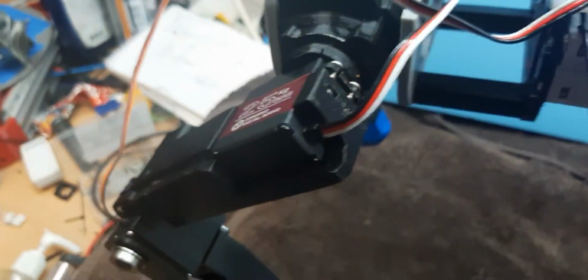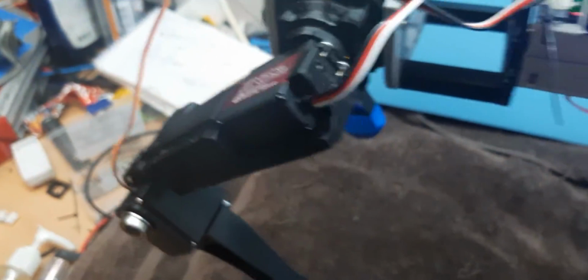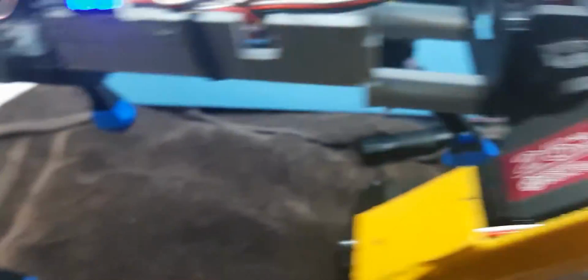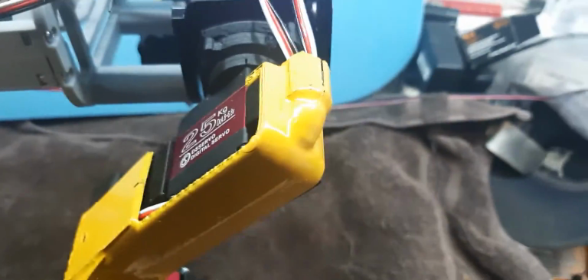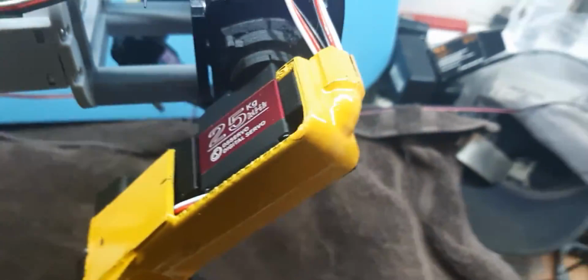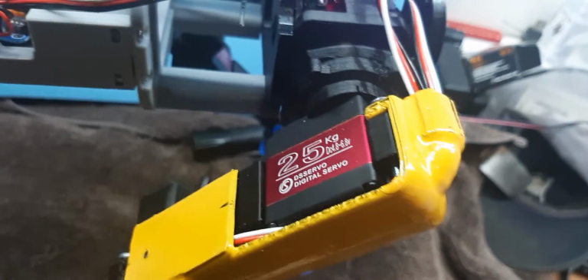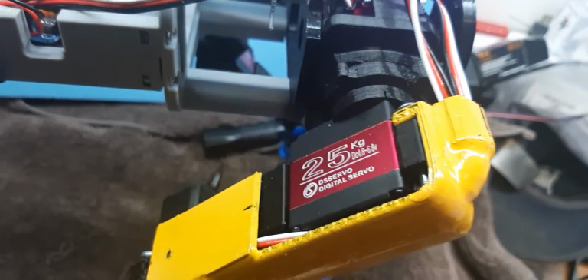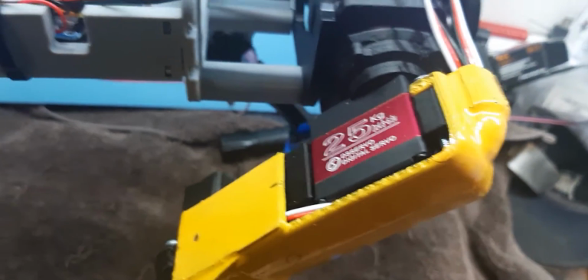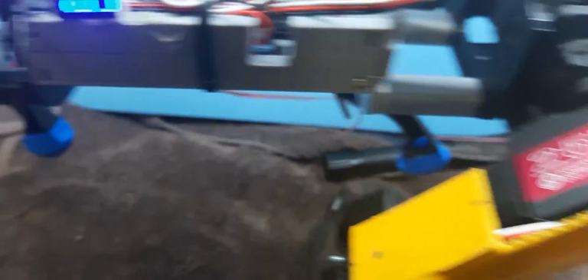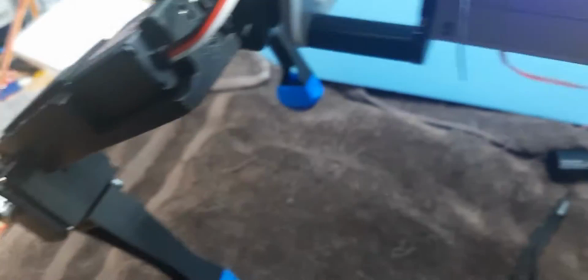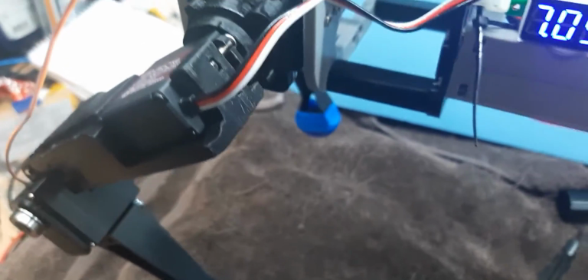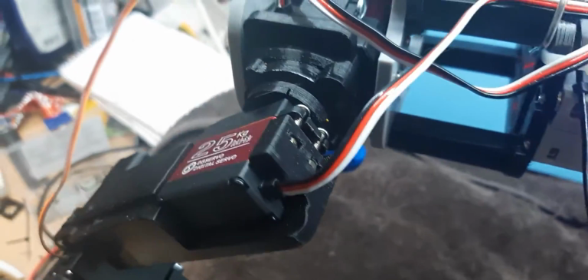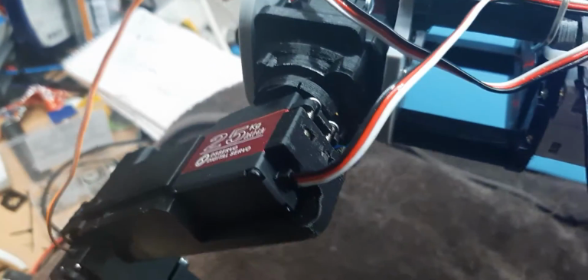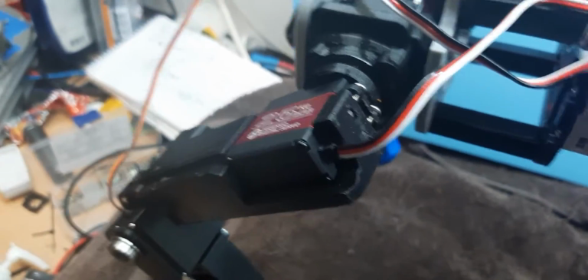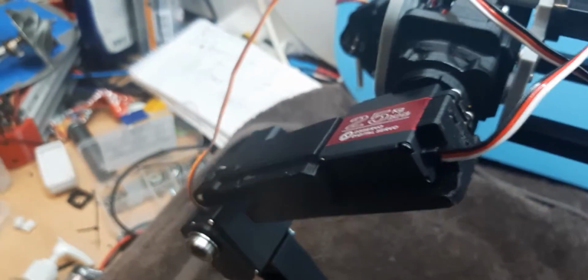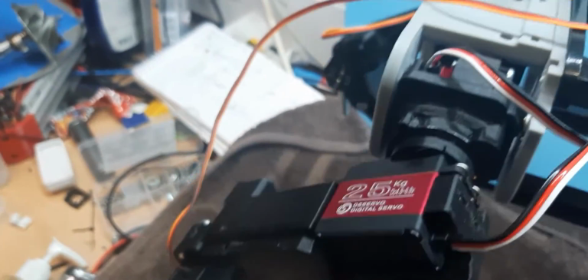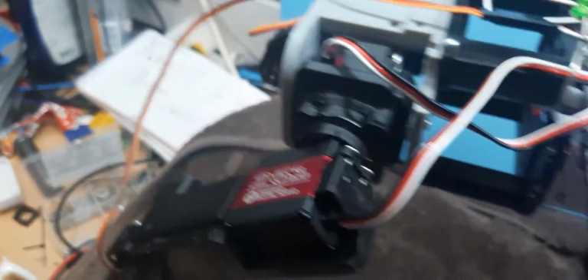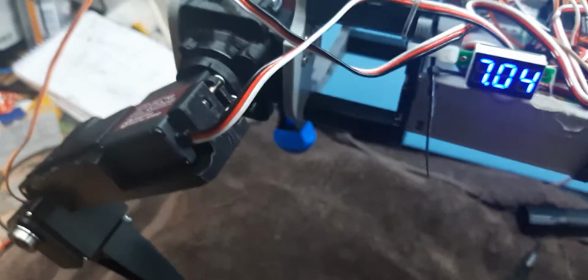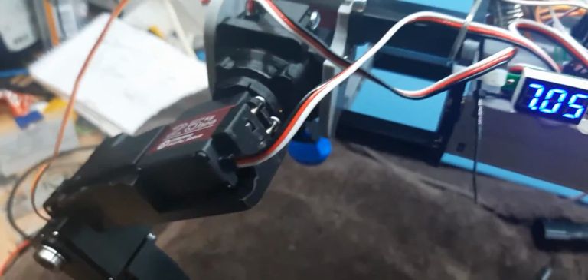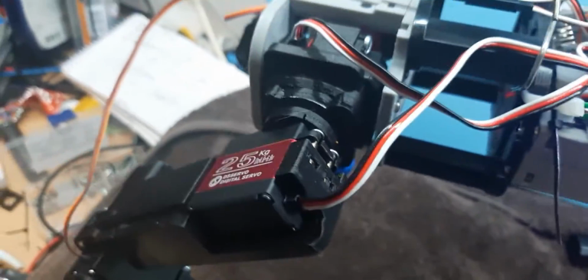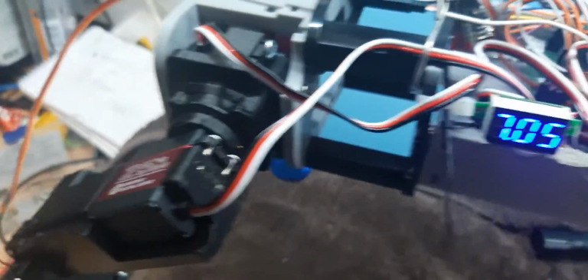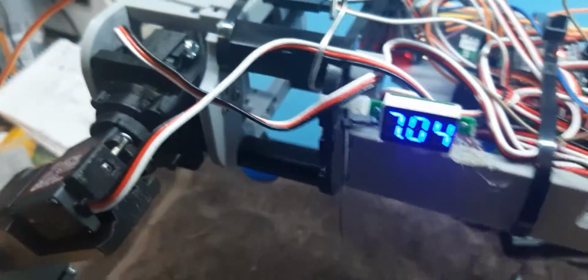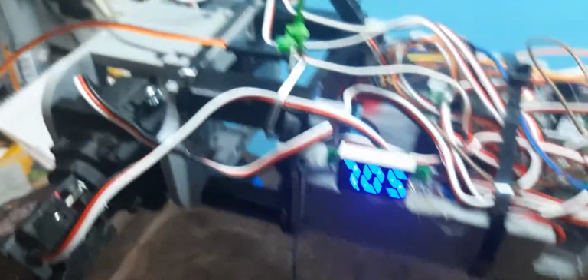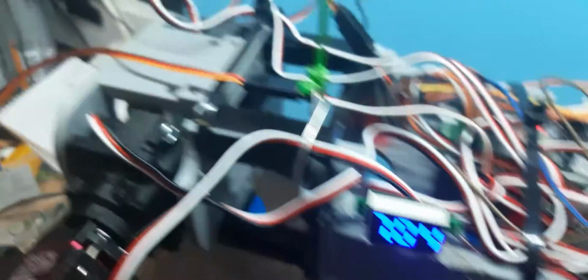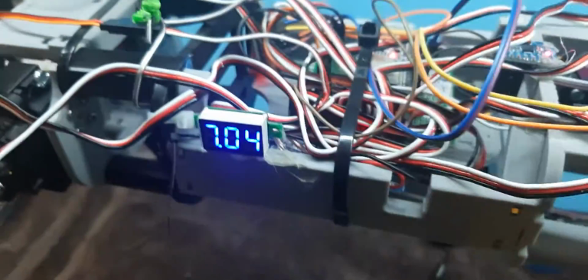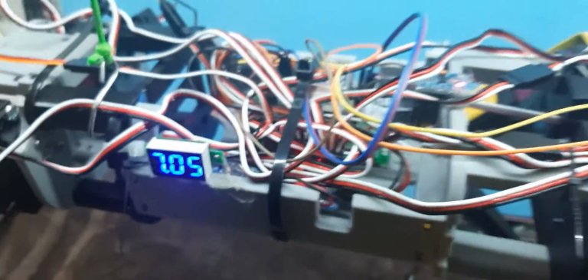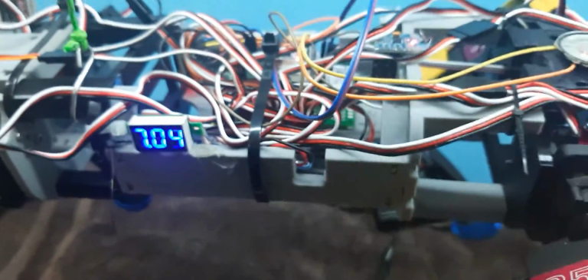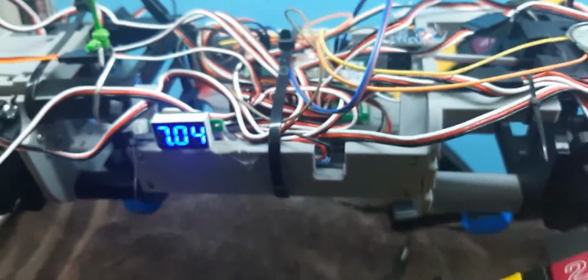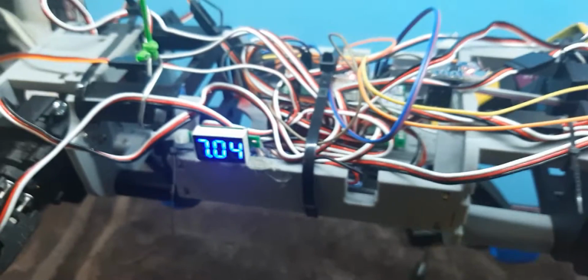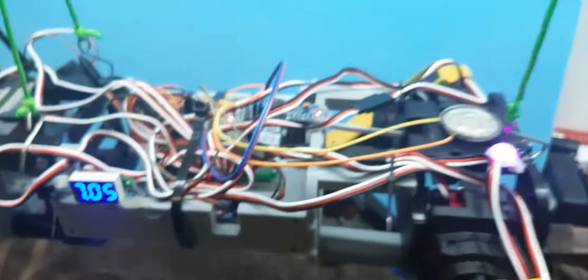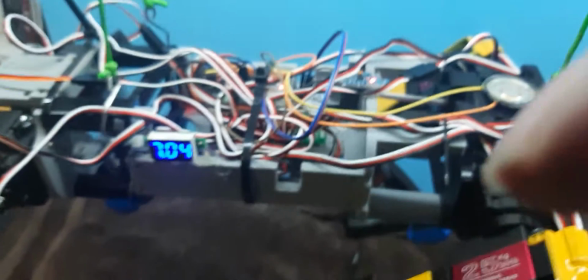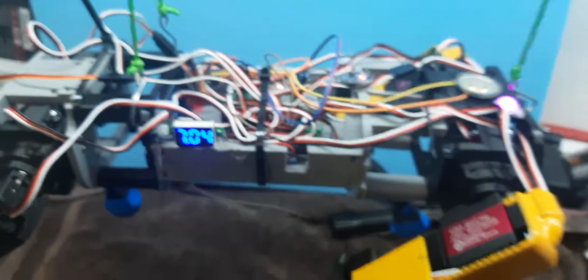It's a bit messy but working. I had a lot of trouble with the servos — ended up with these 25 kilo servos in the end, and had a lot of trouble with them as well. Definitely difficult, but I'm quite pleased with my progress.